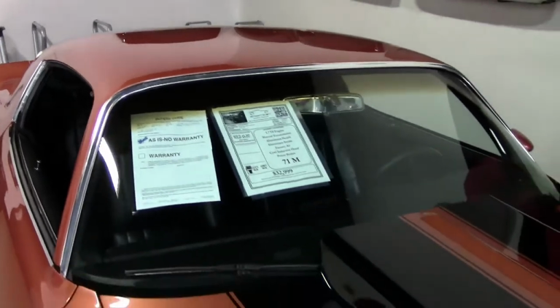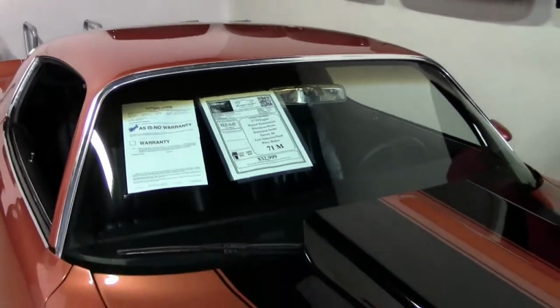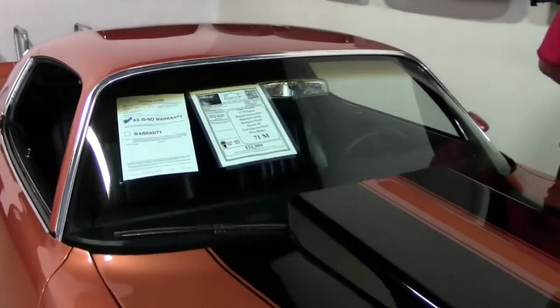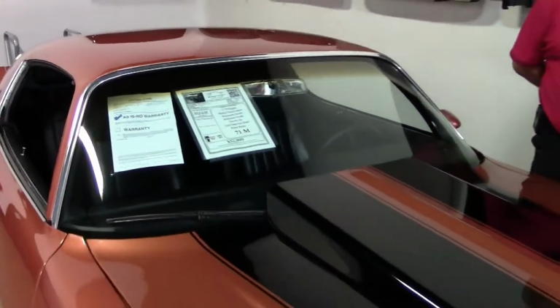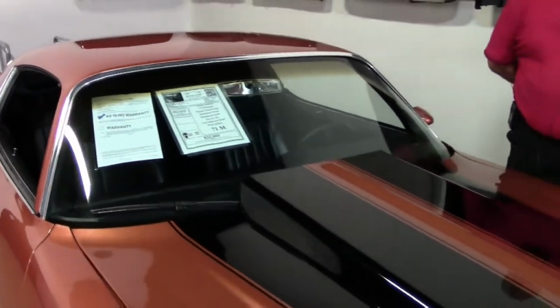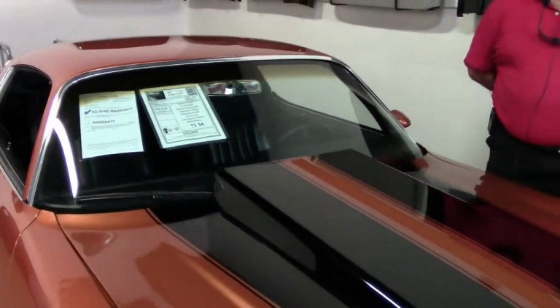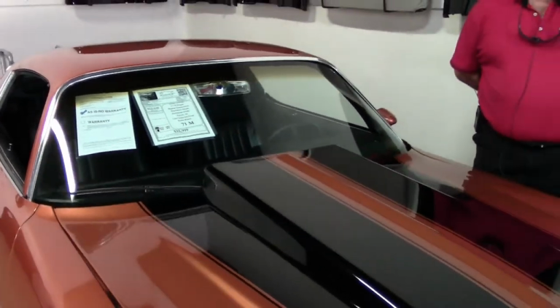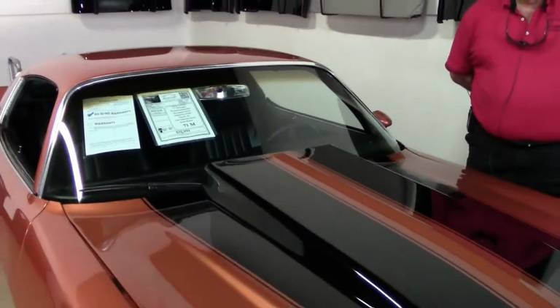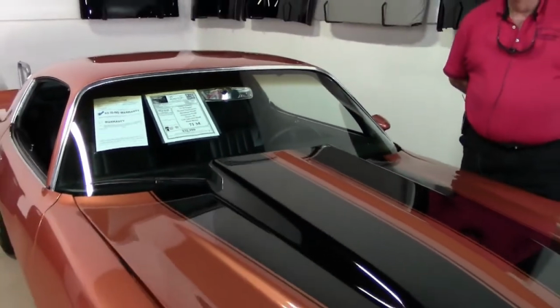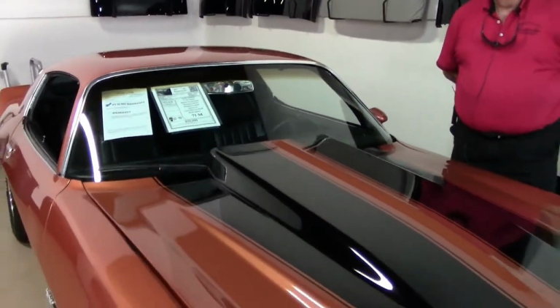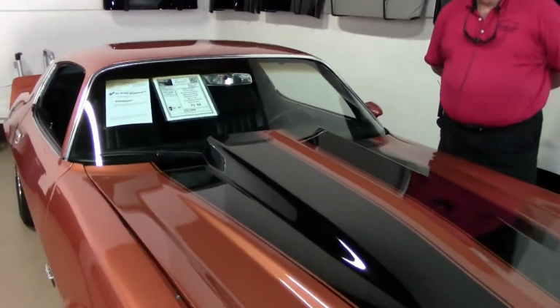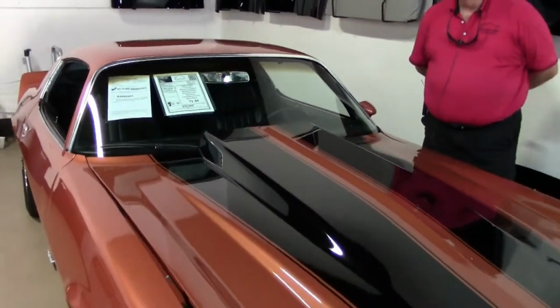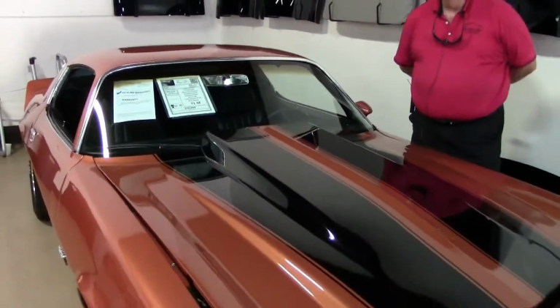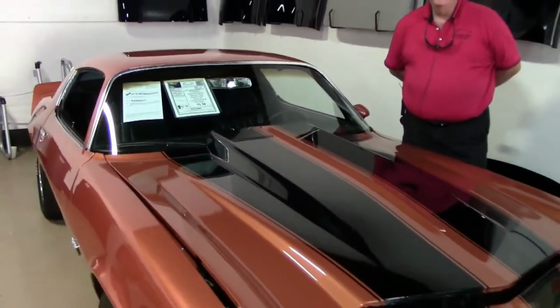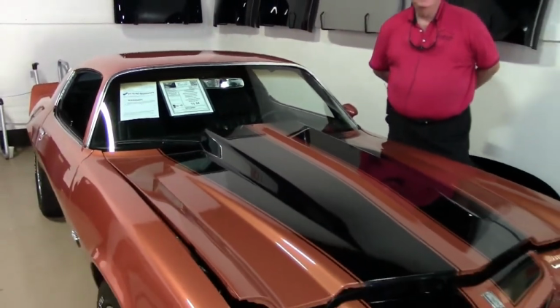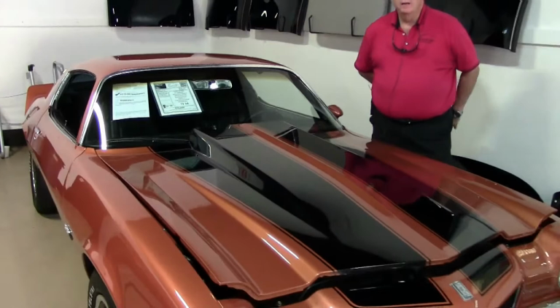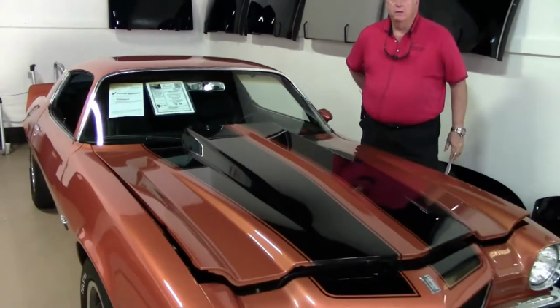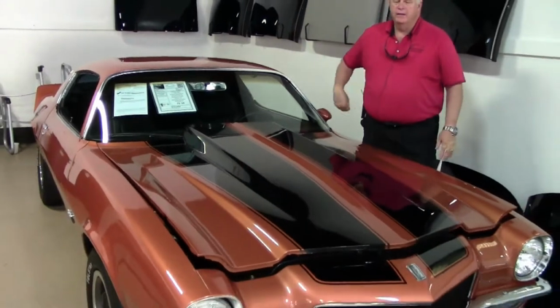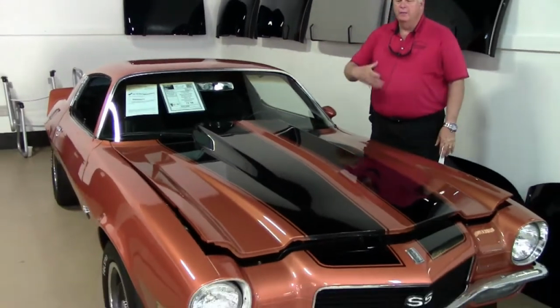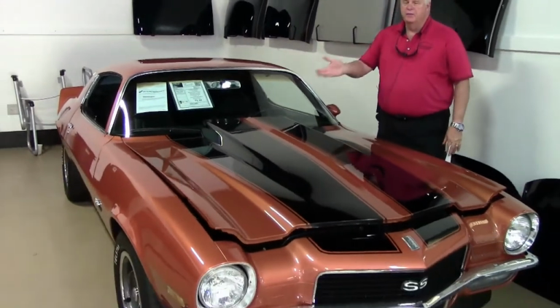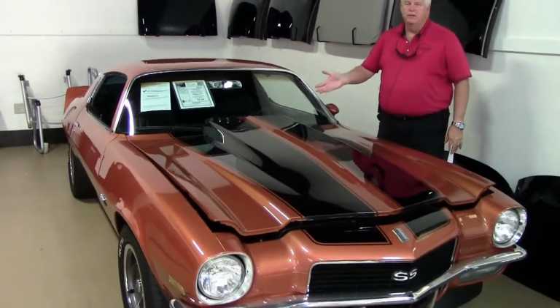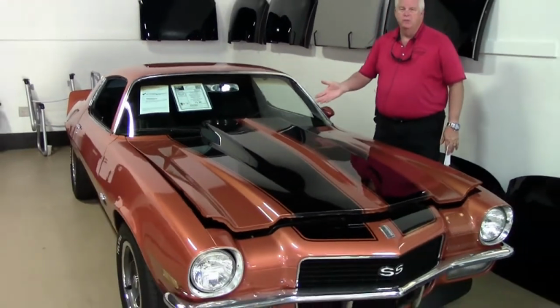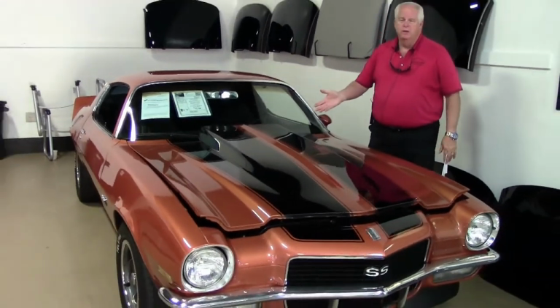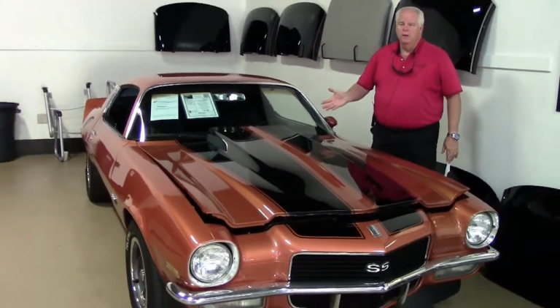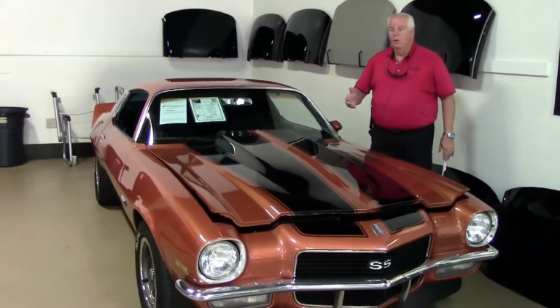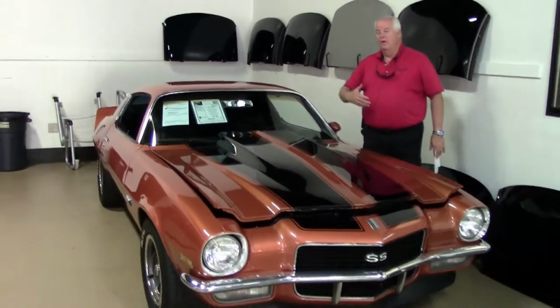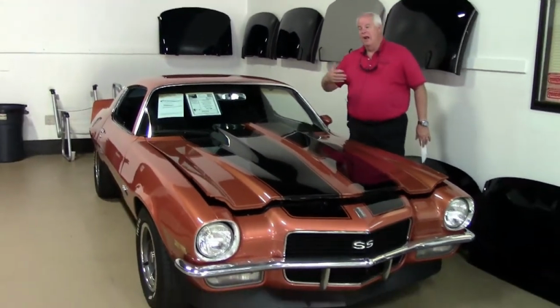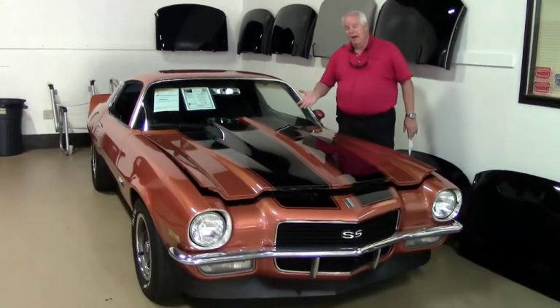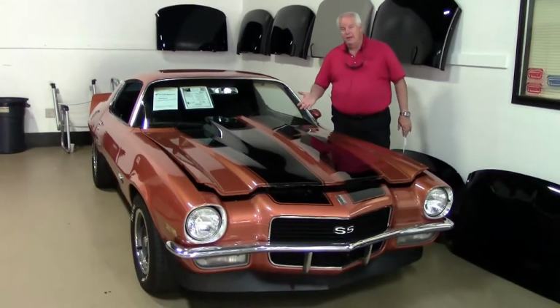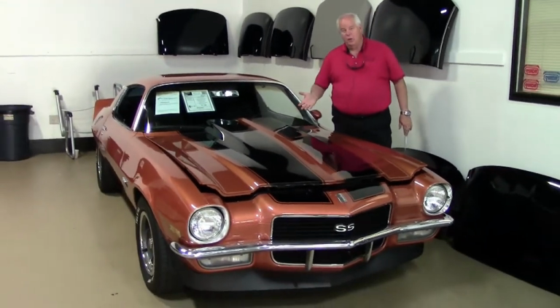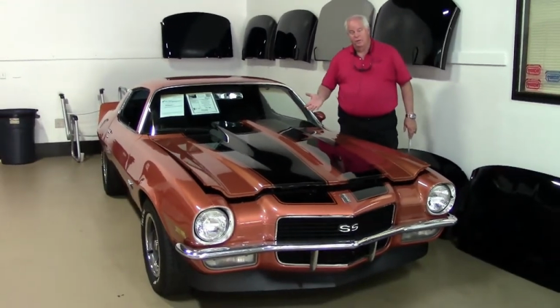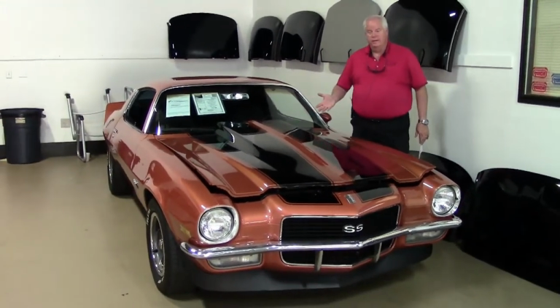Hello, folks. Welcome to Buy a Vet in Atlanta, Georgia. My name's Rick Engel, and today I'm going to present to you one of our non-Corvettes.